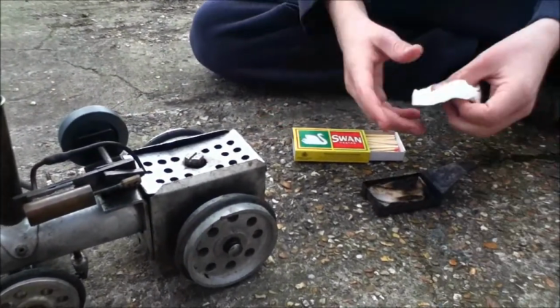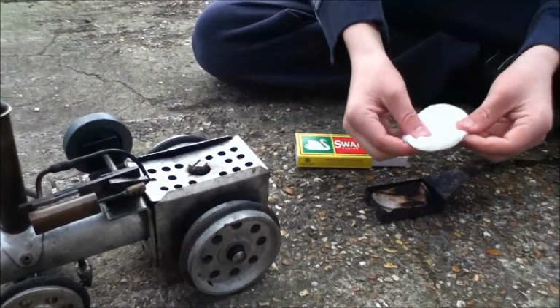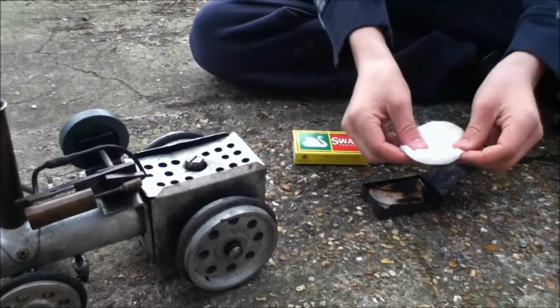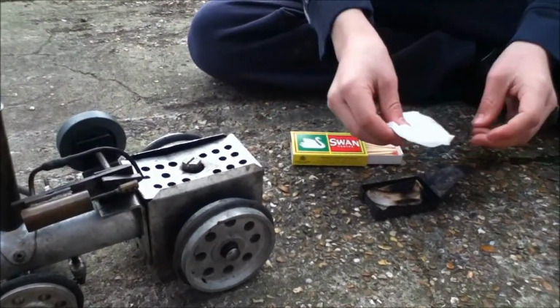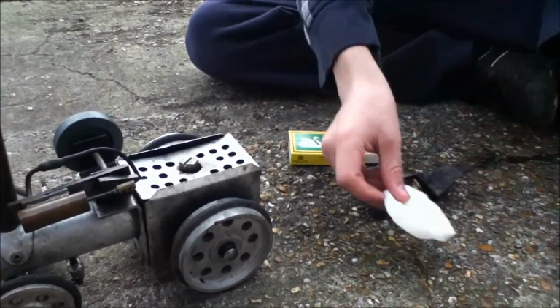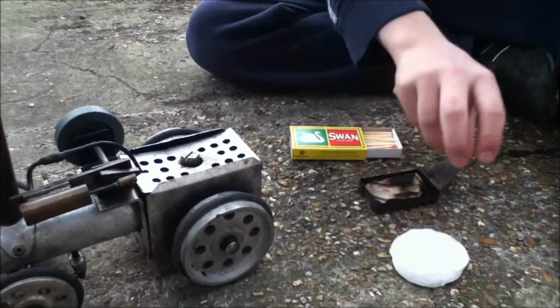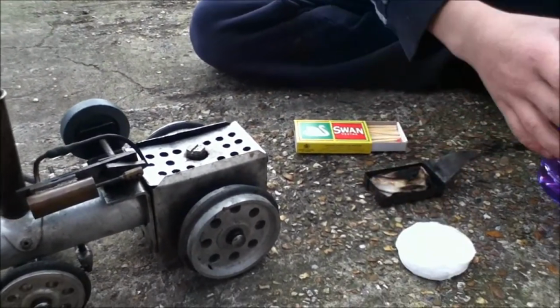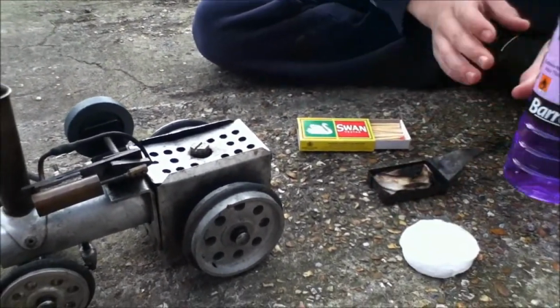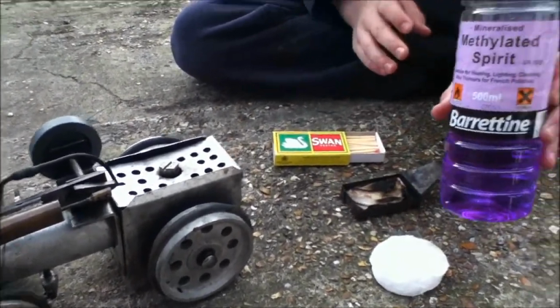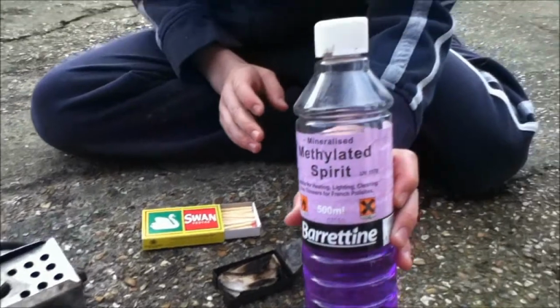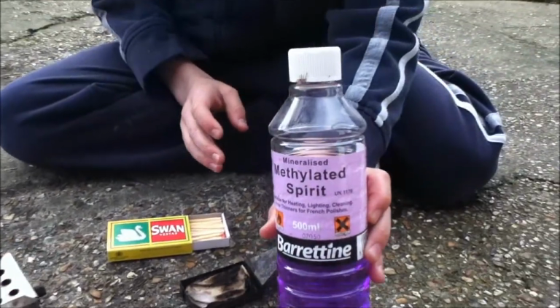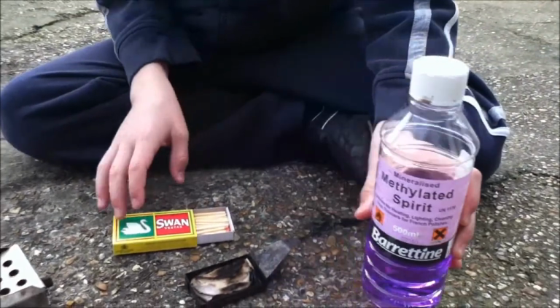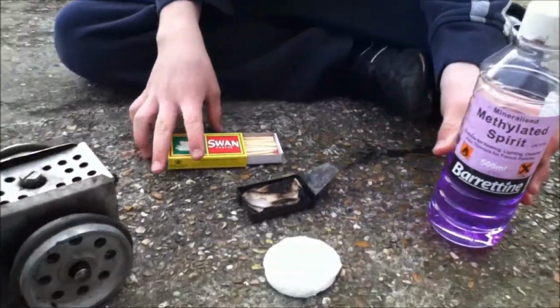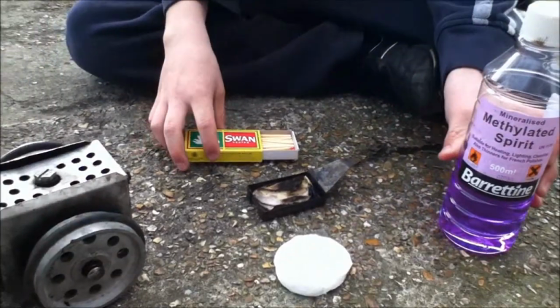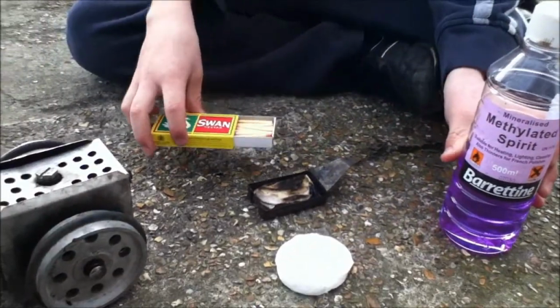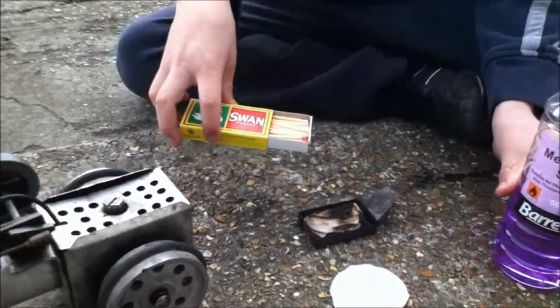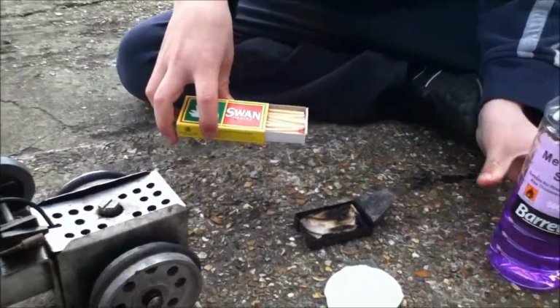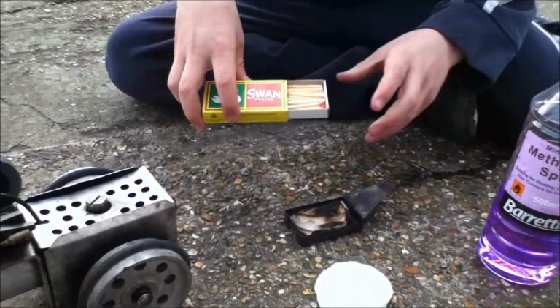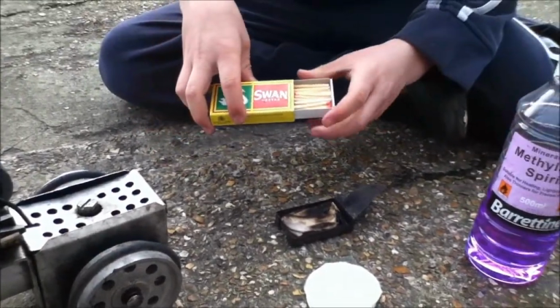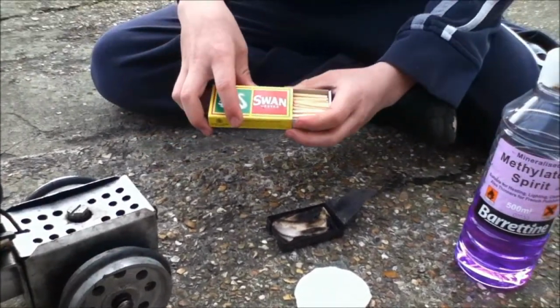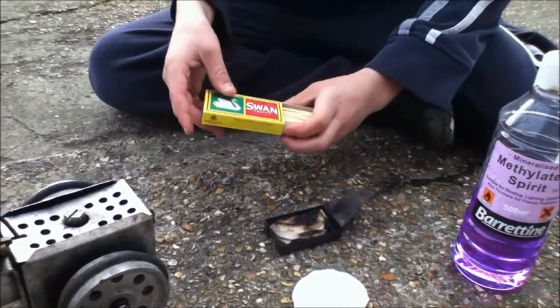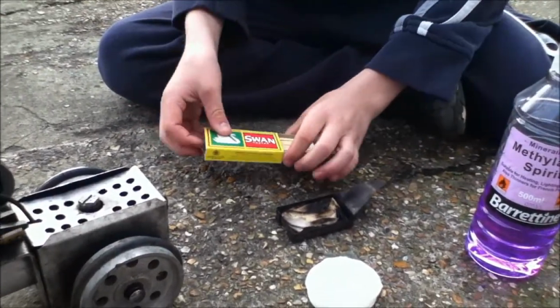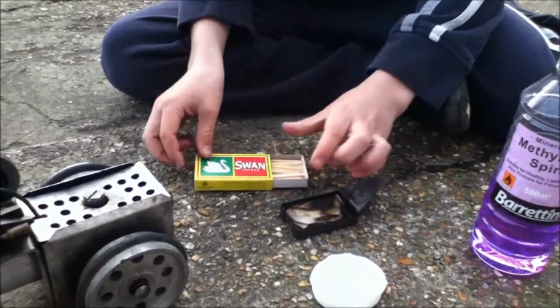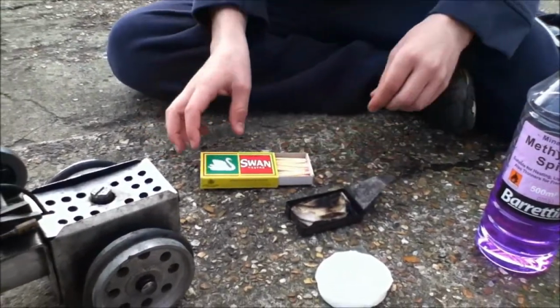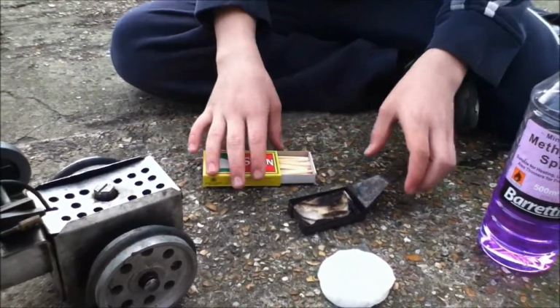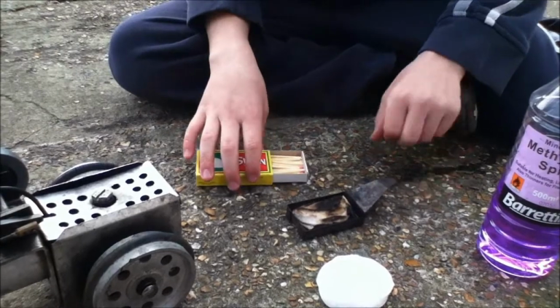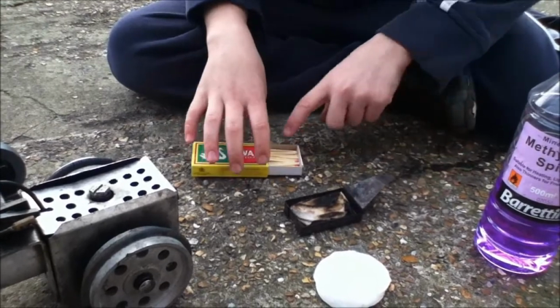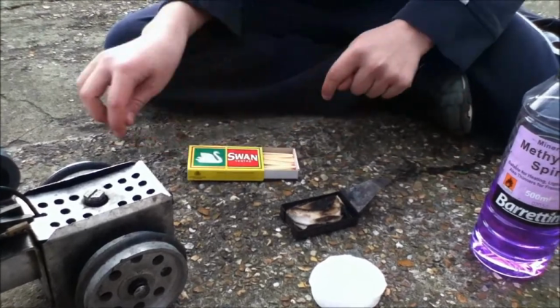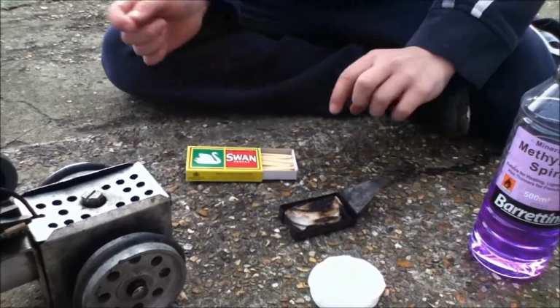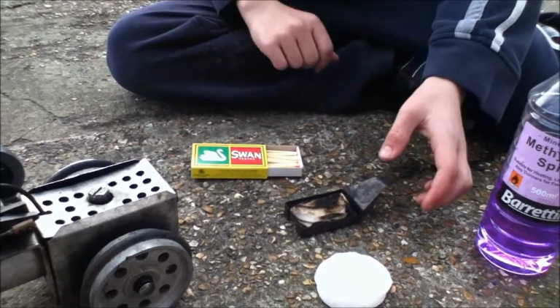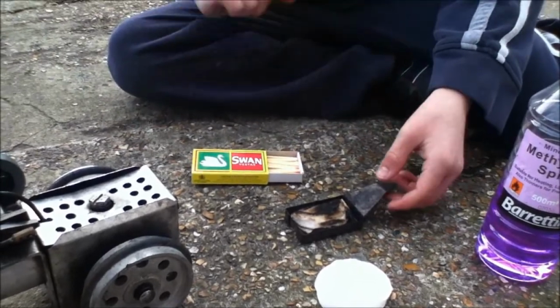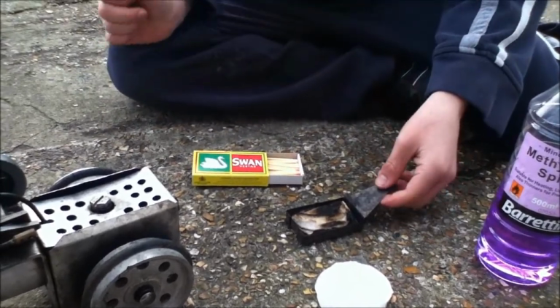You need cotton wool, meths, and matches. I use swan matches which are very good — you can light them on the pavement which is quite cool.